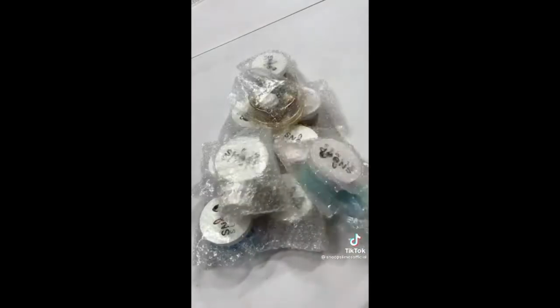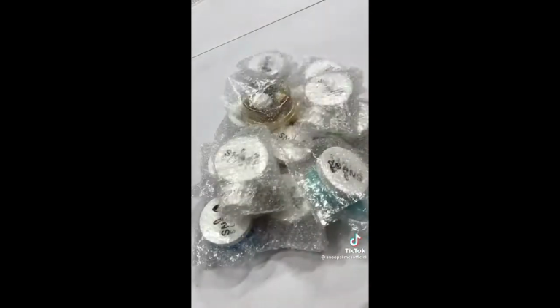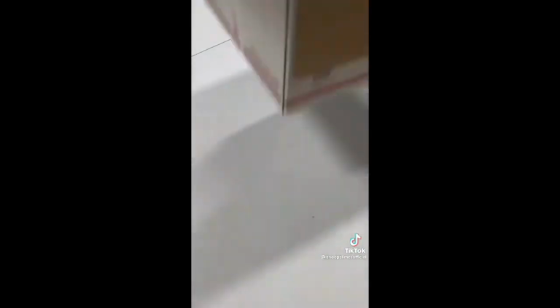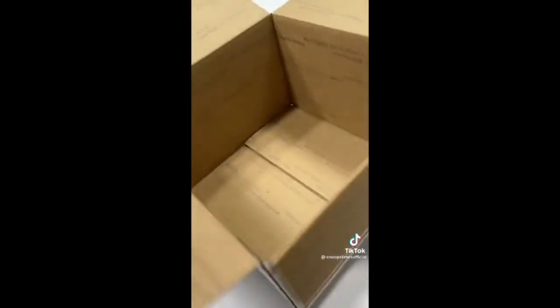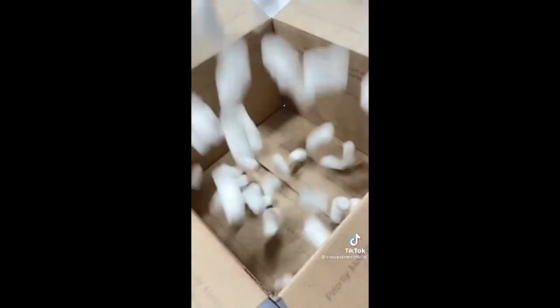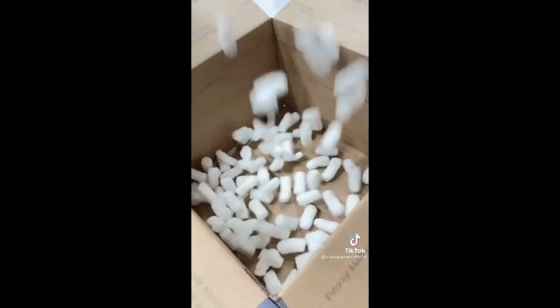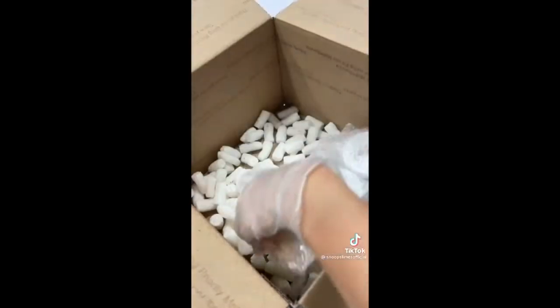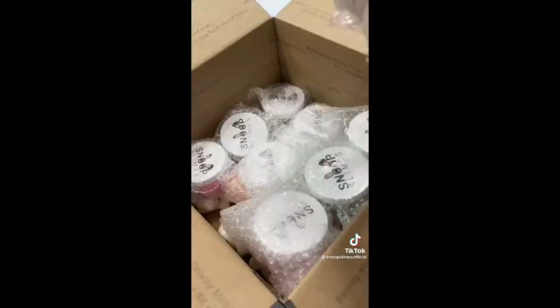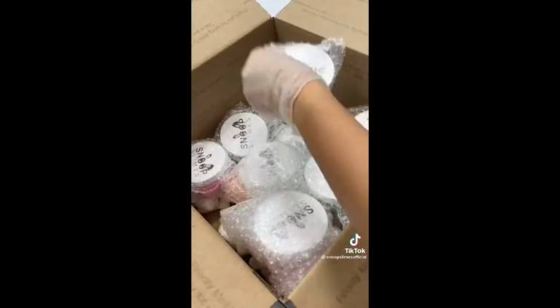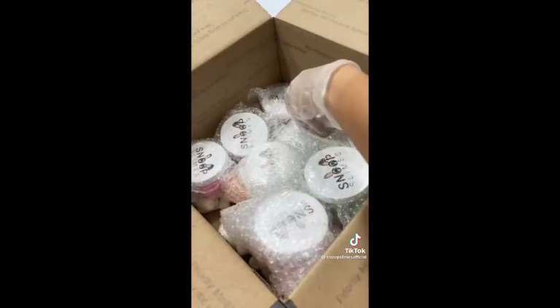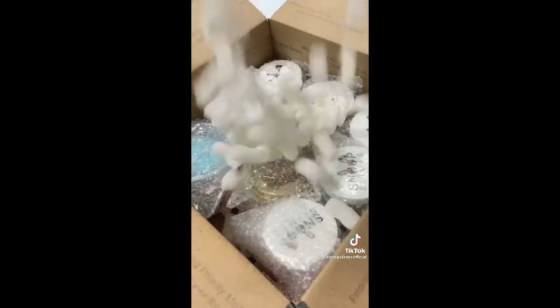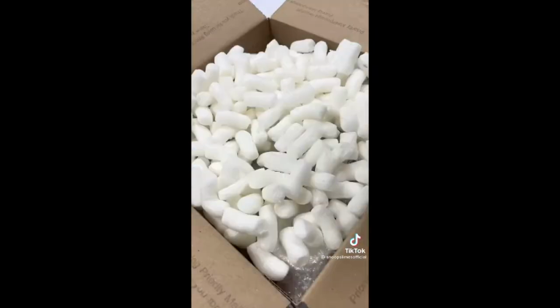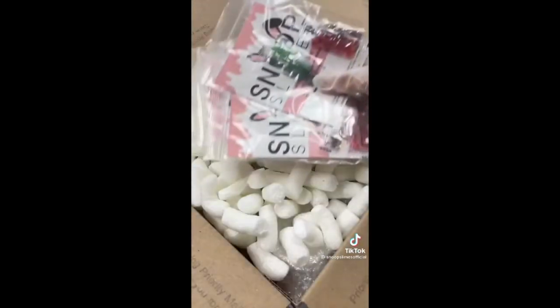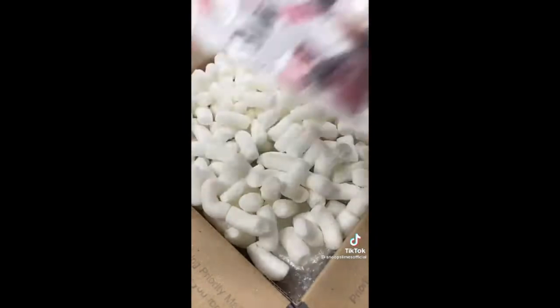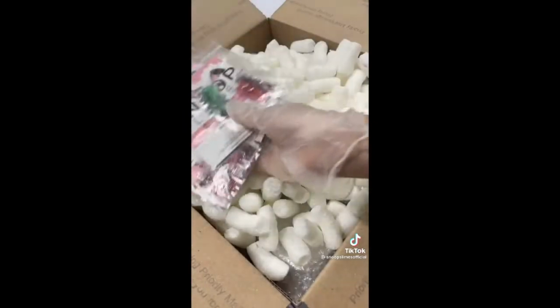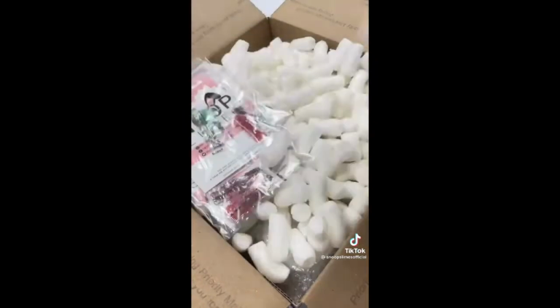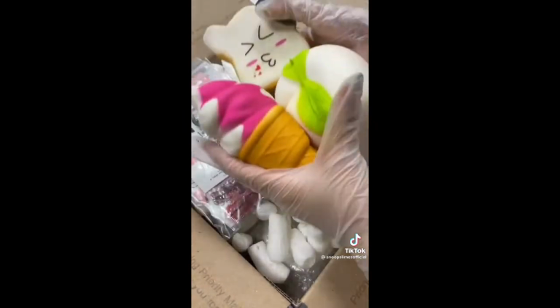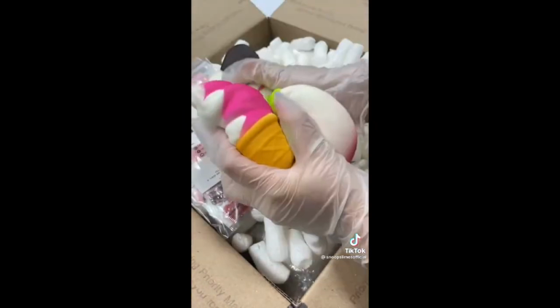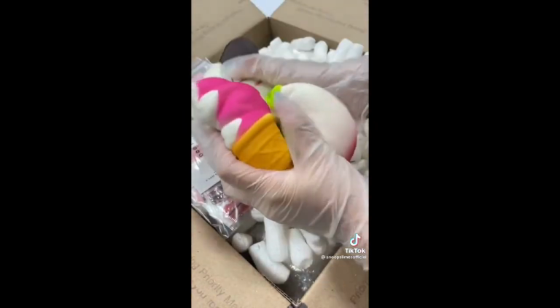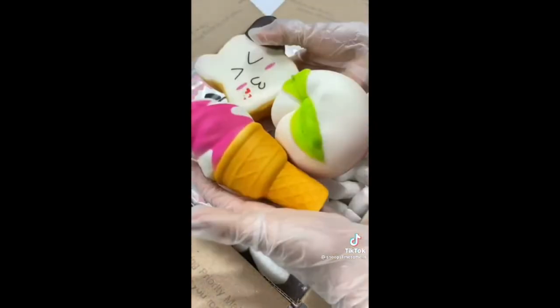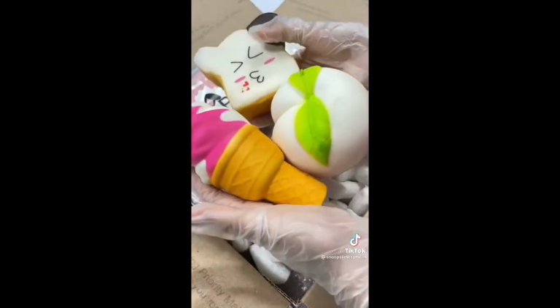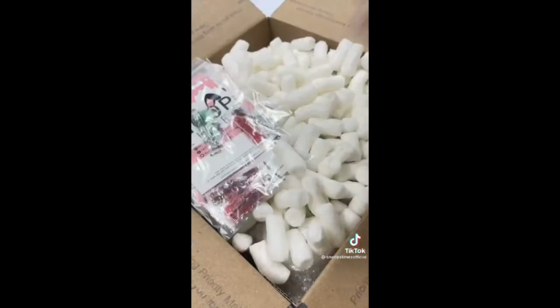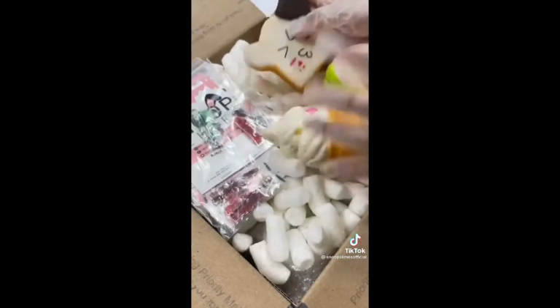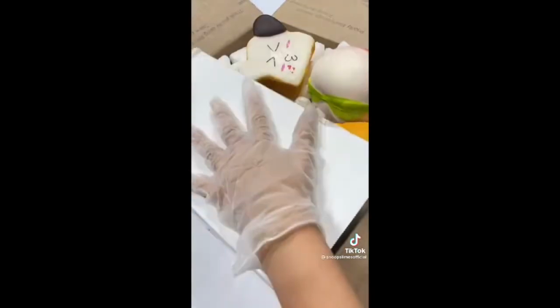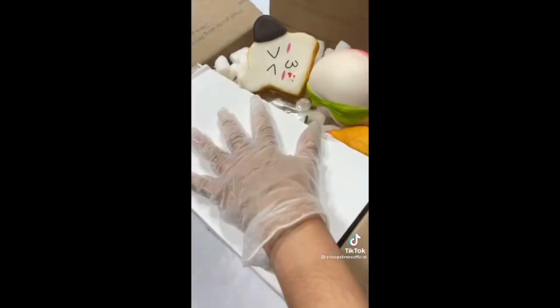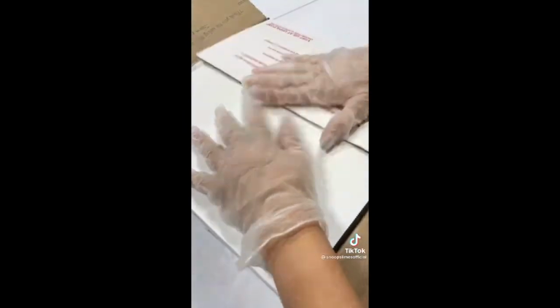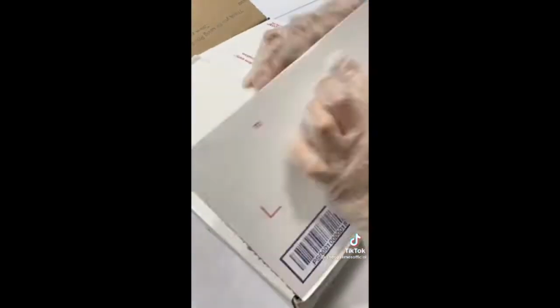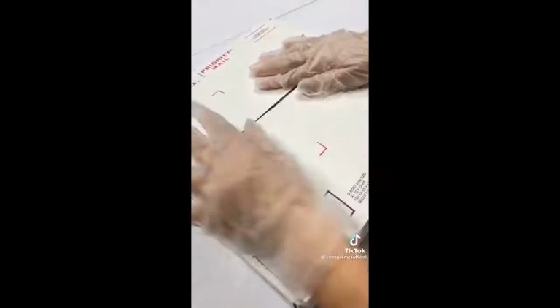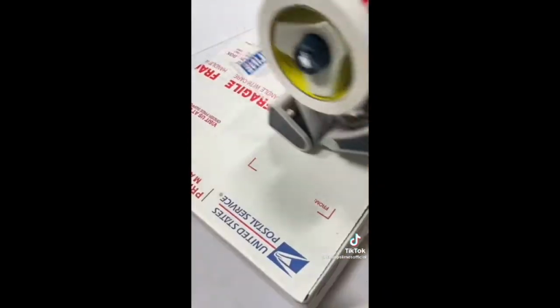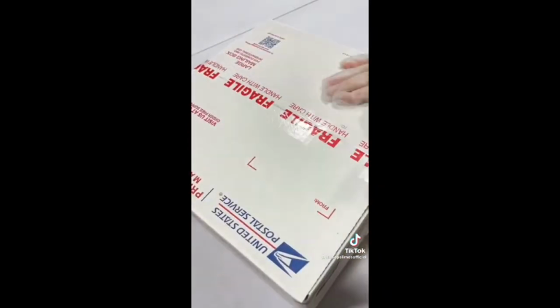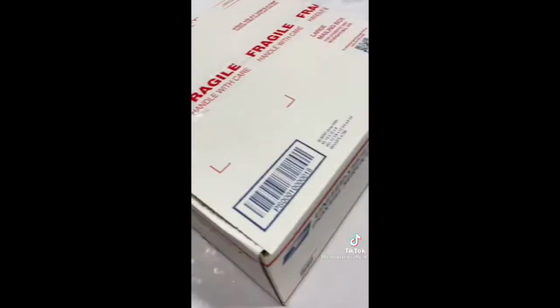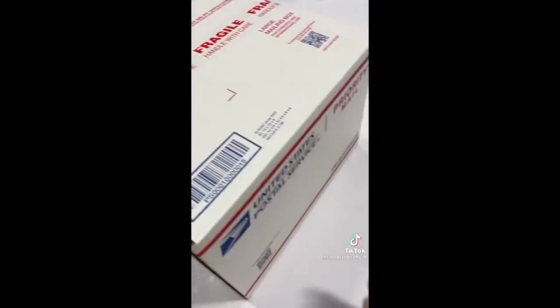I first grabbed all the slimes from the shelf and bubble wrapped them so they will be protected during shipping. Then I grabbed a large box for this order and put packing peanuts inside. I put all the slimes in and filled the rest of the box with more peanuts. I also added multiple slime care sheets and 3 jumbo squishies as an extra for this order. Finally, I taped the box and it was ready to be shipped!